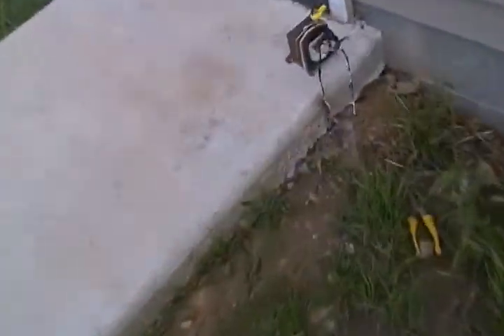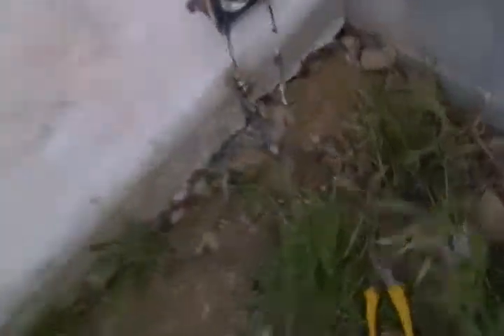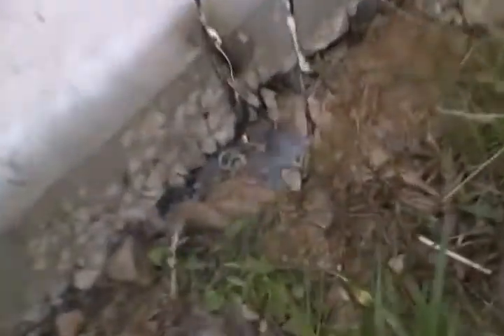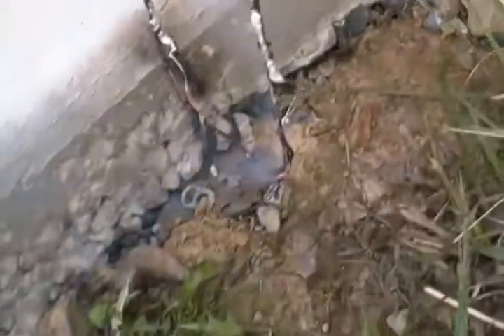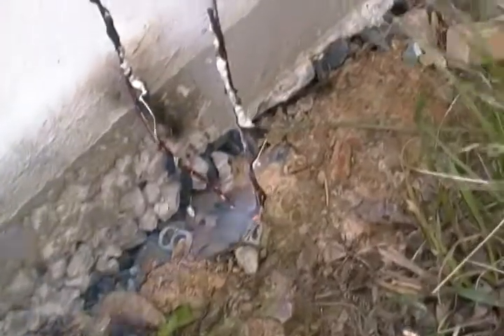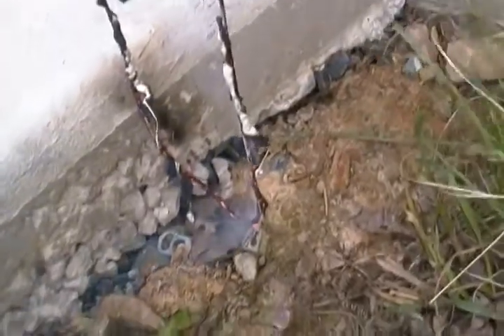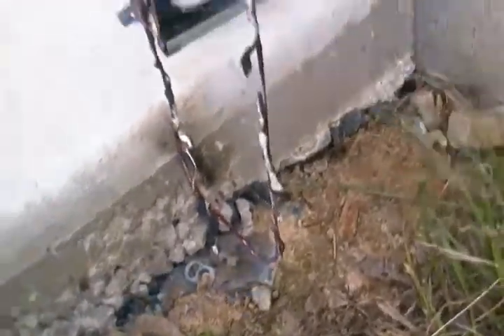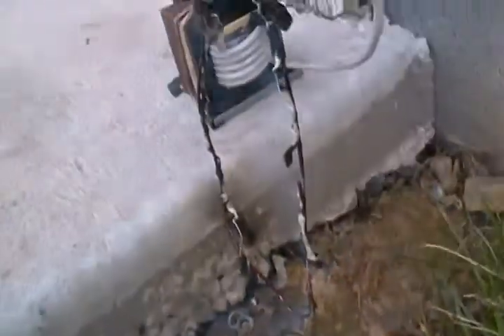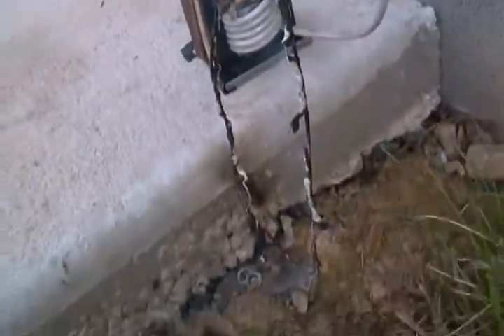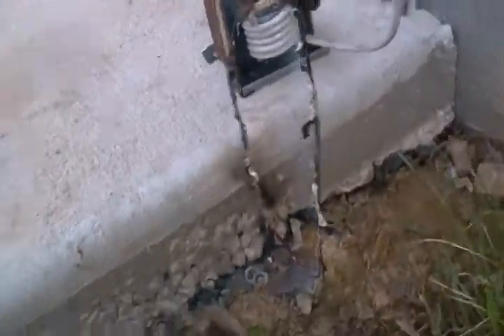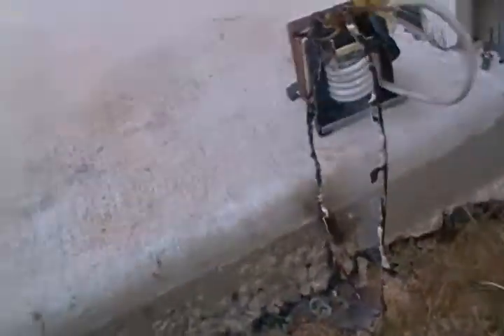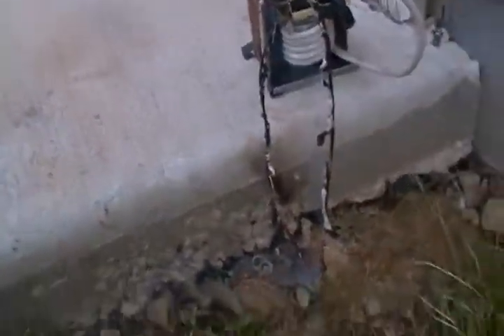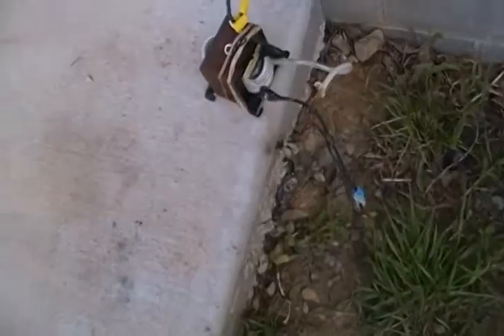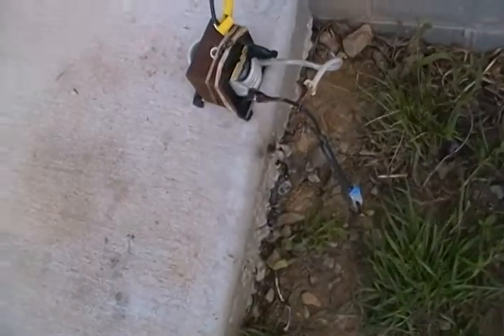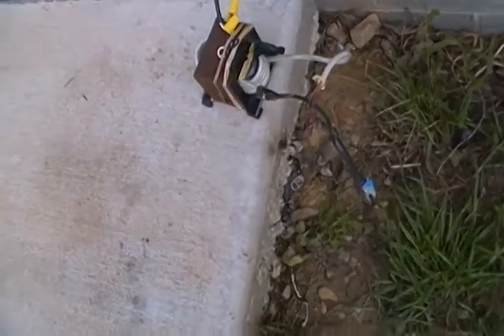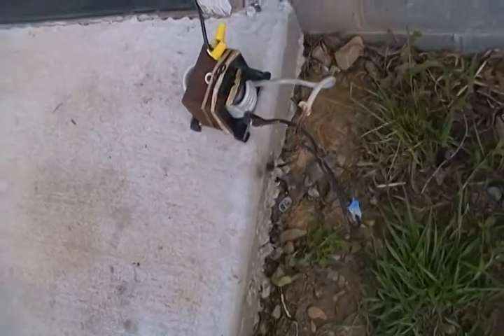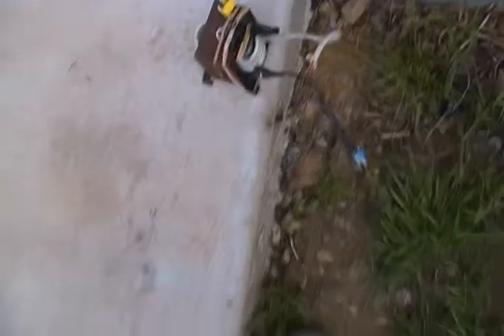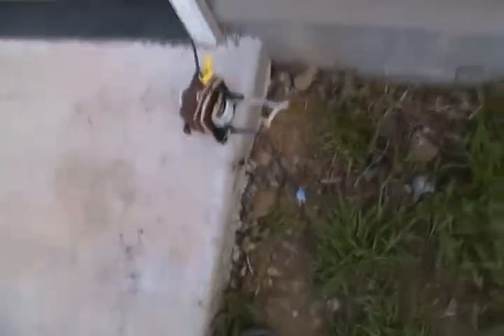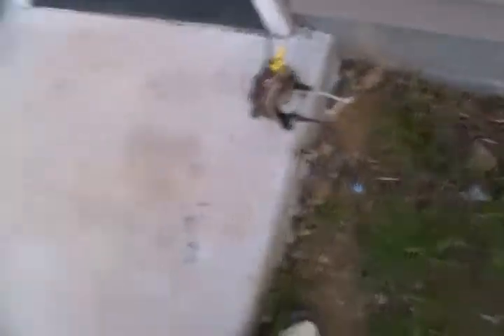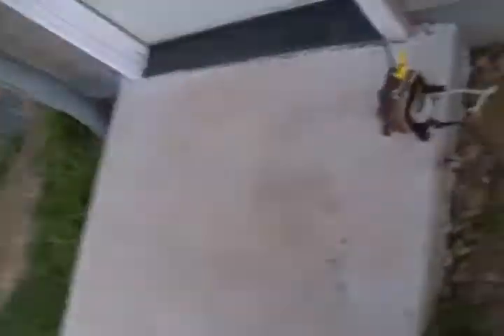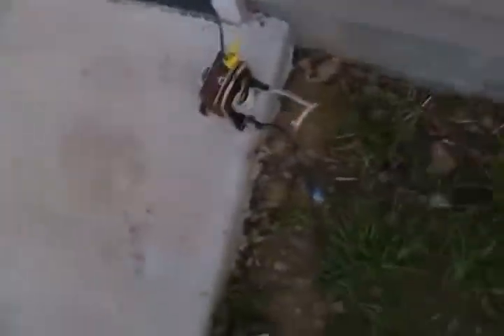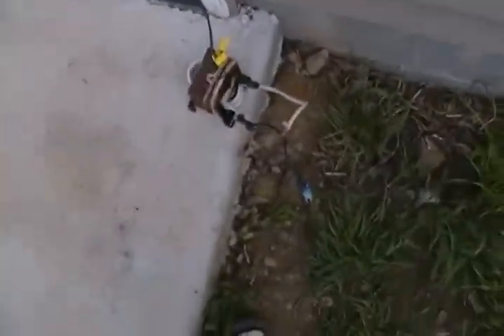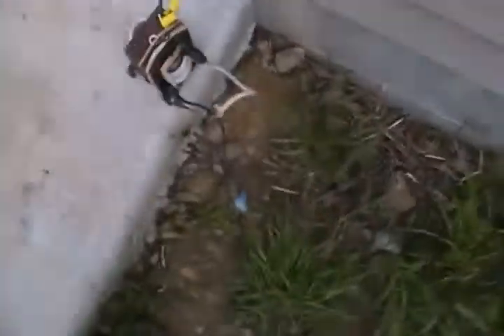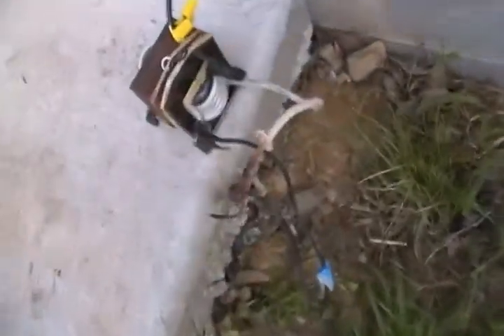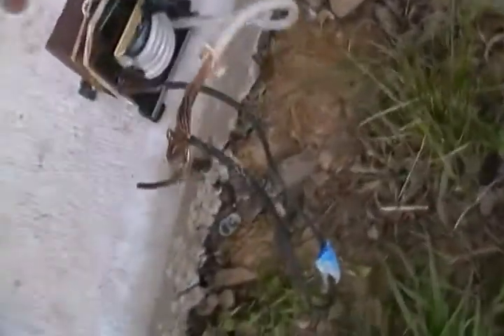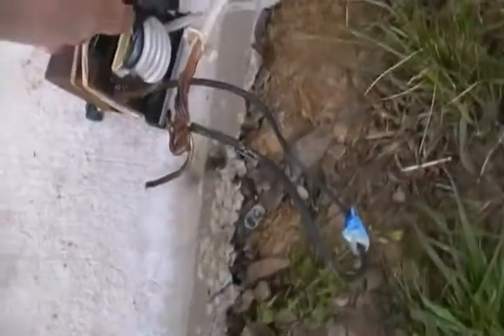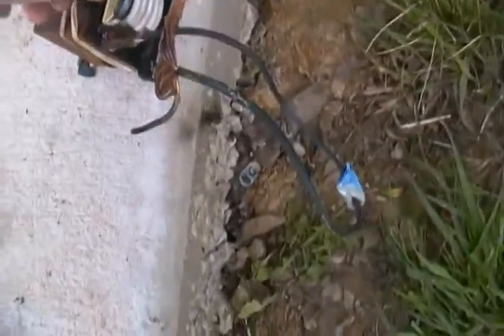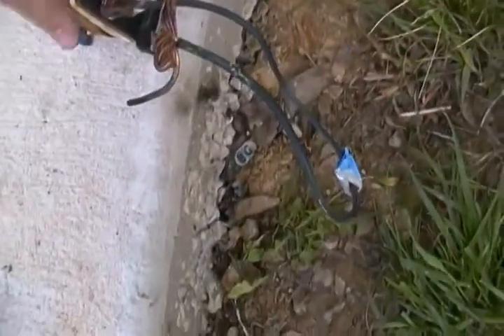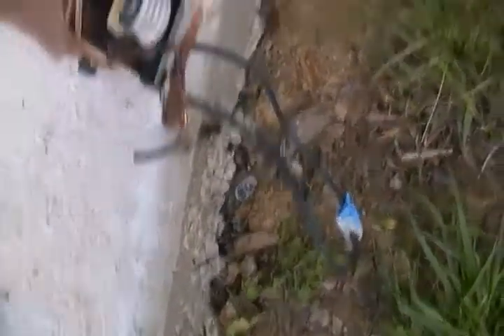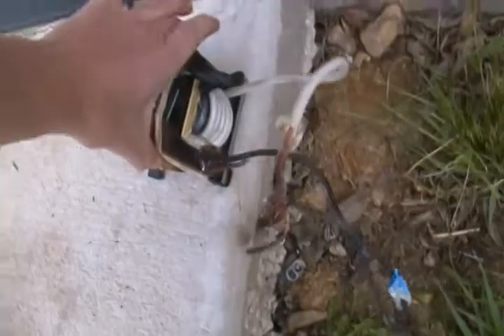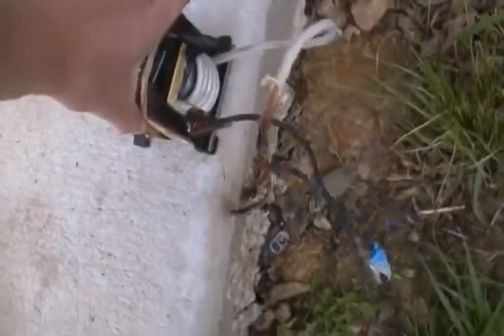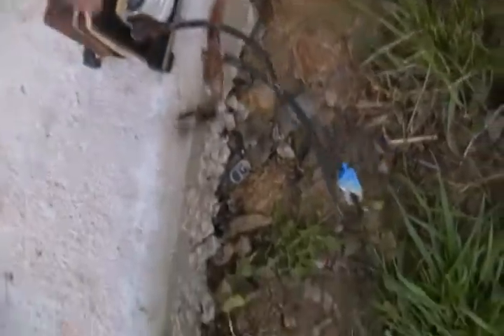You can see the wire blowing right there. Time for a new one. That last wire I had was 14 gauge. This one's 16 gauge, so this one might put on even better show.